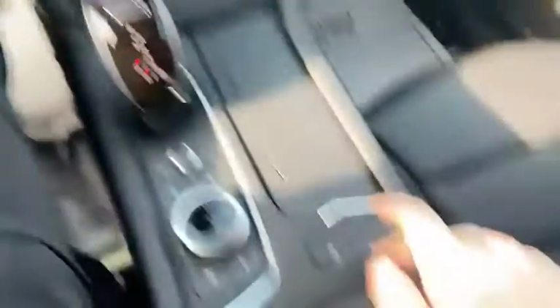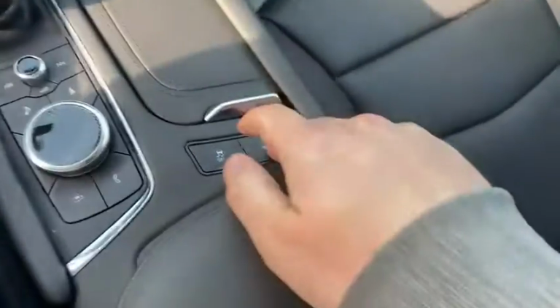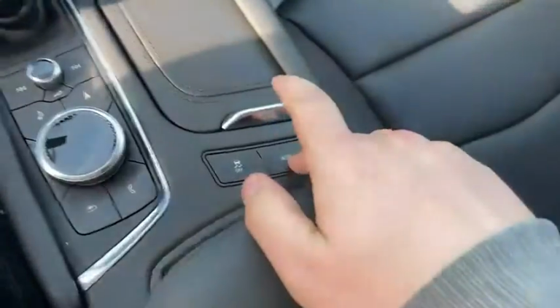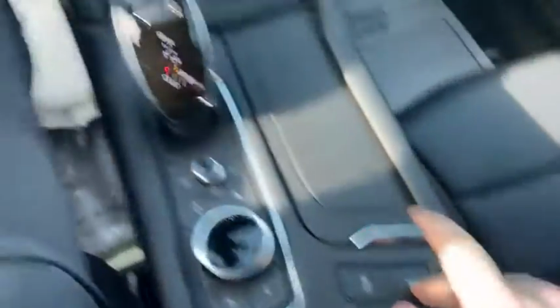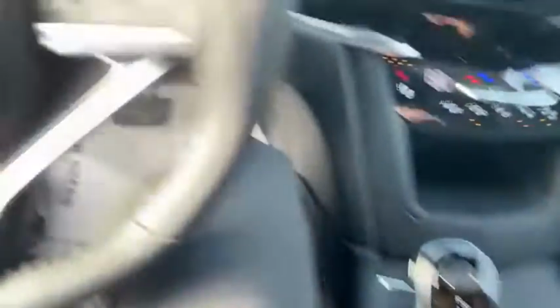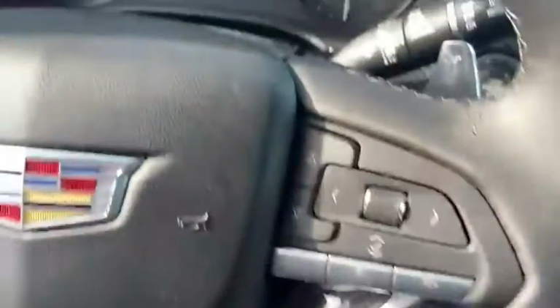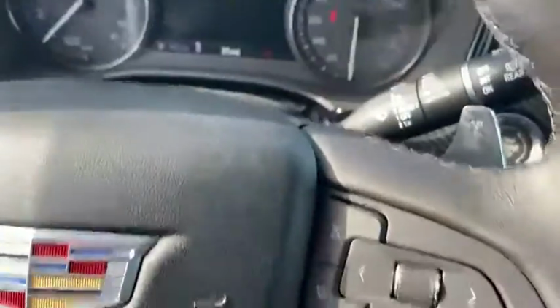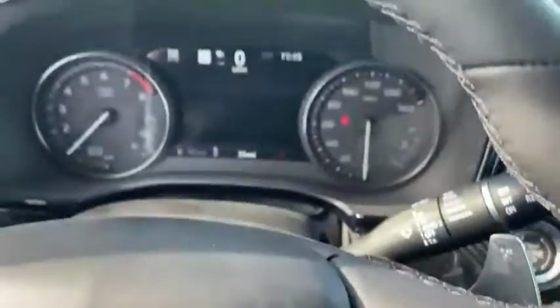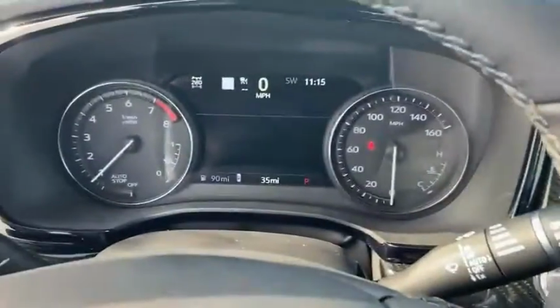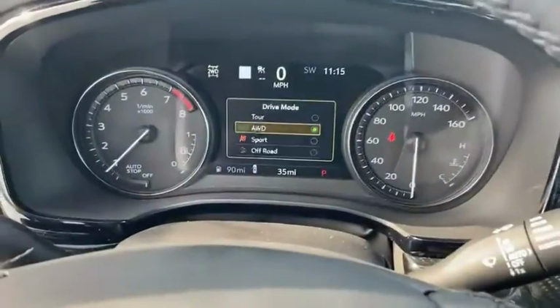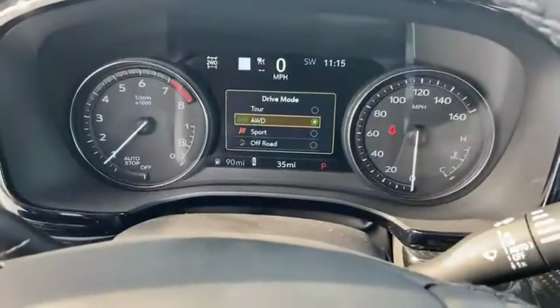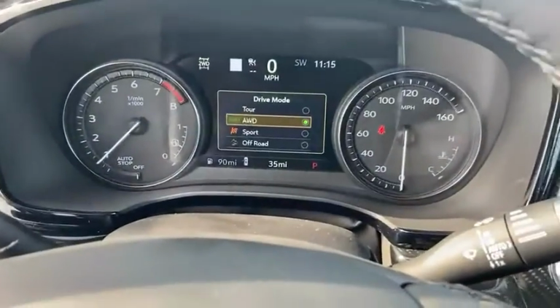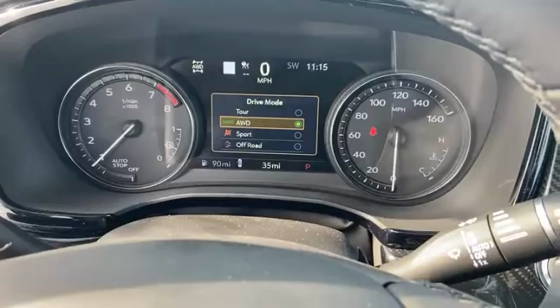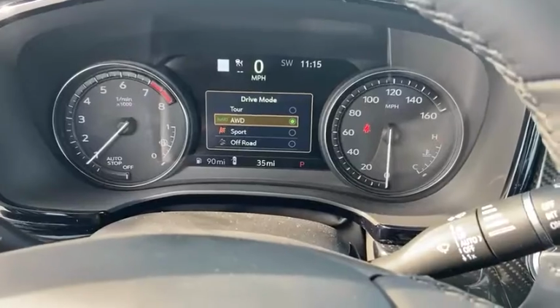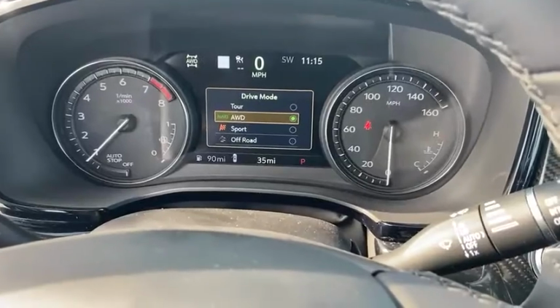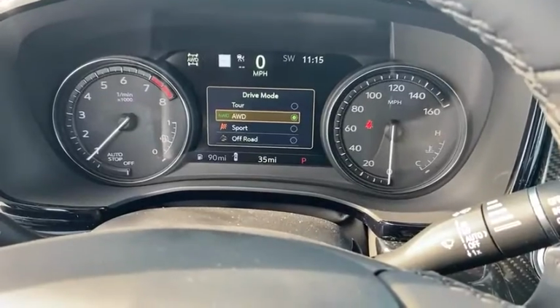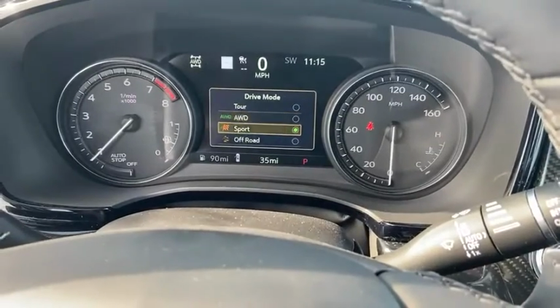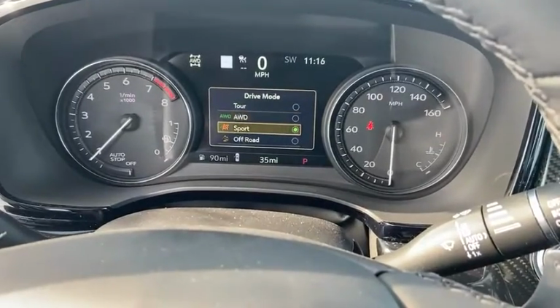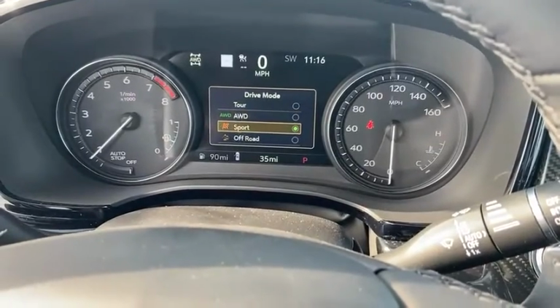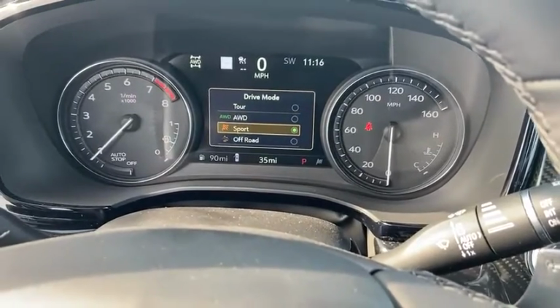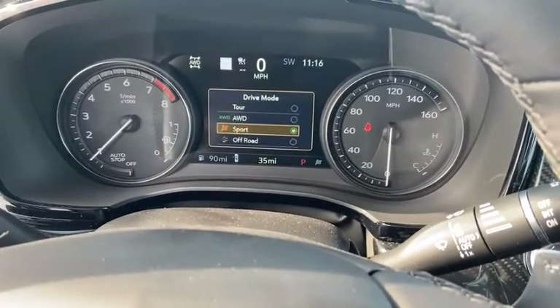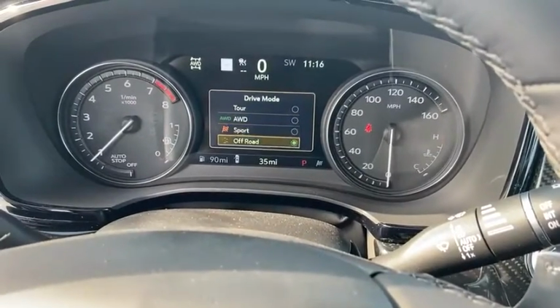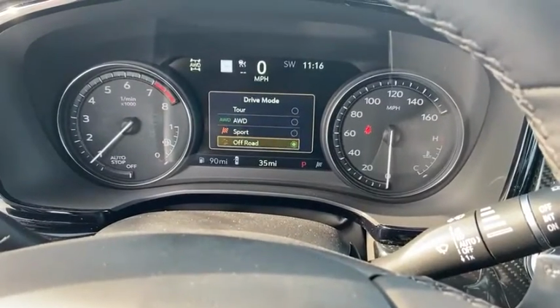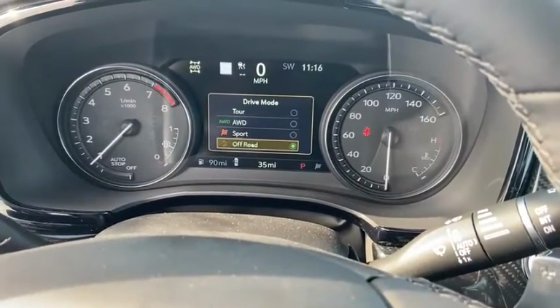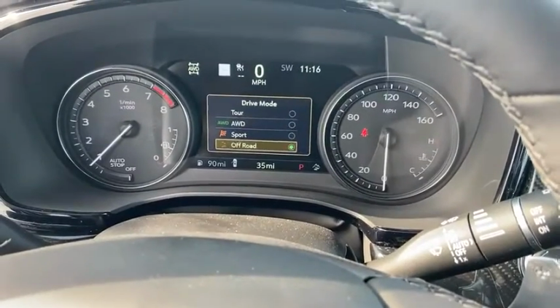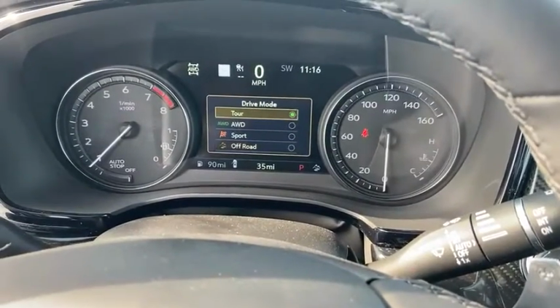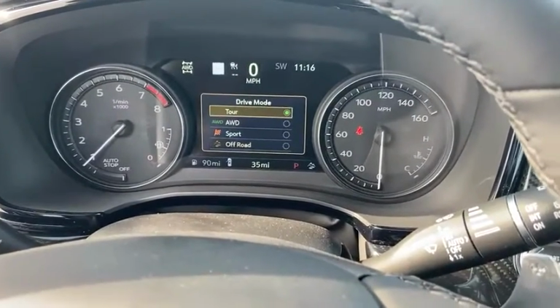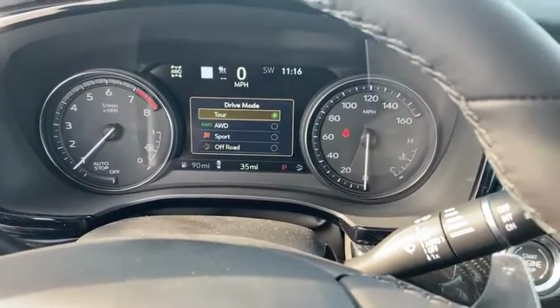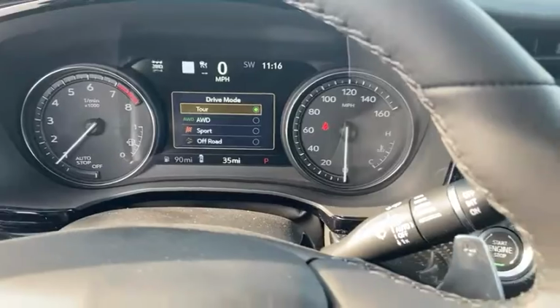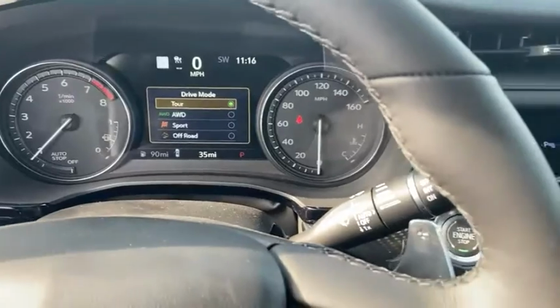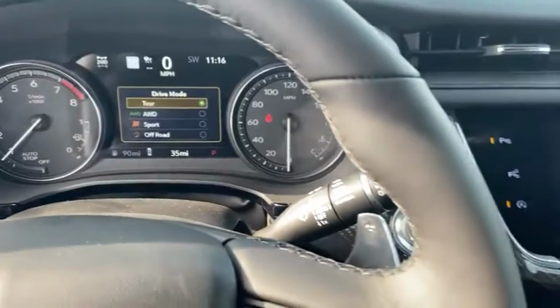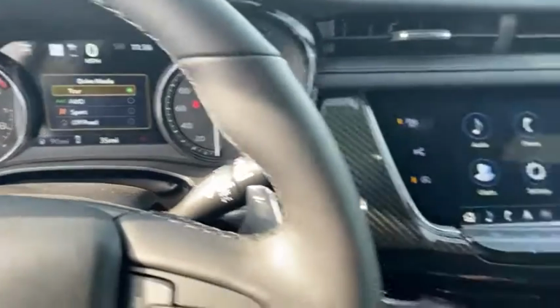If we hit our mode button here, we have our normal tour mode, our all-wheel drive mode, sport mode, and off-road mode — for whatever your driving needs are.